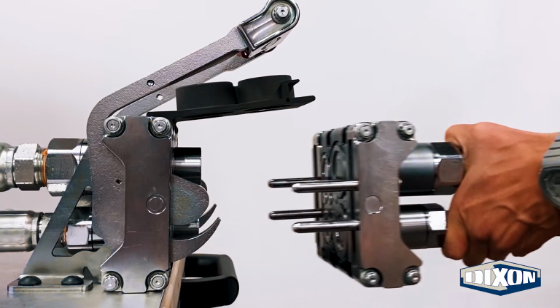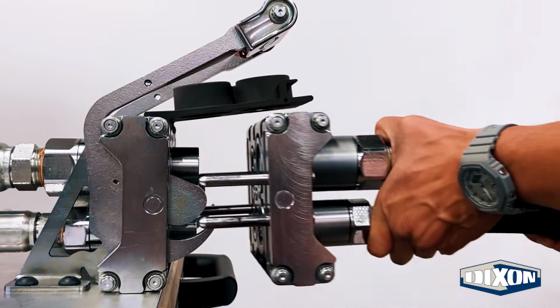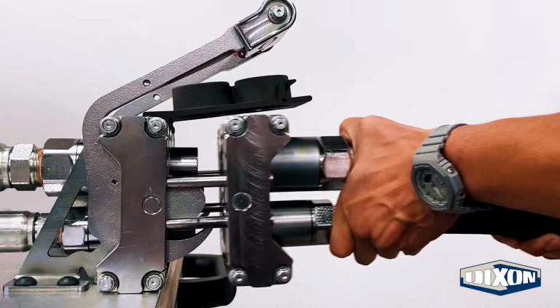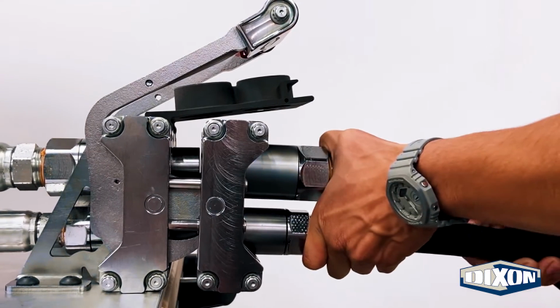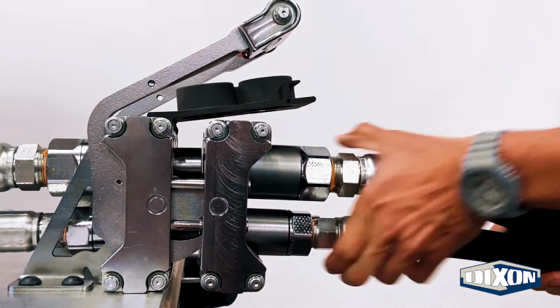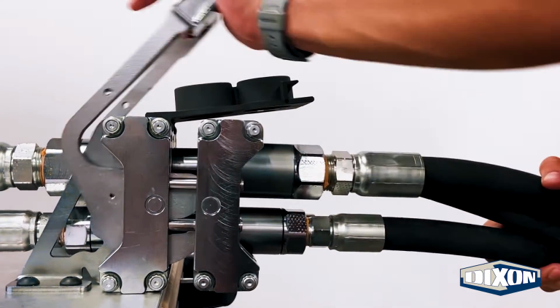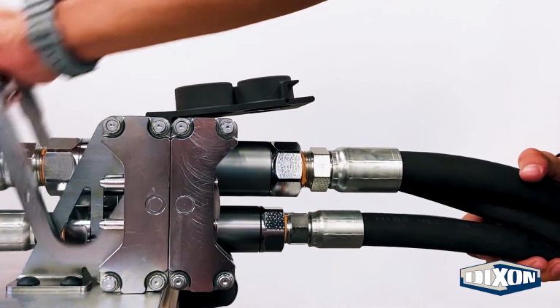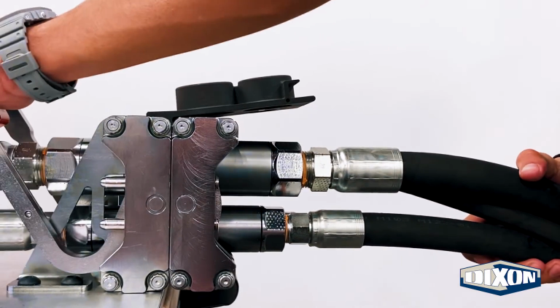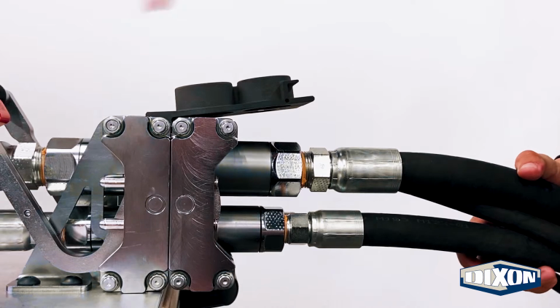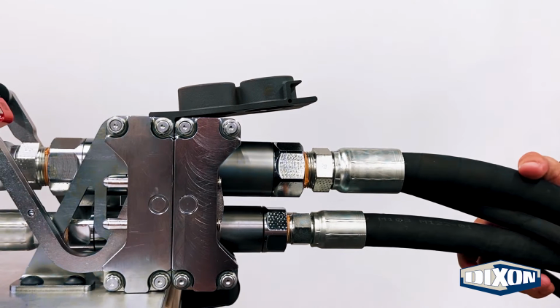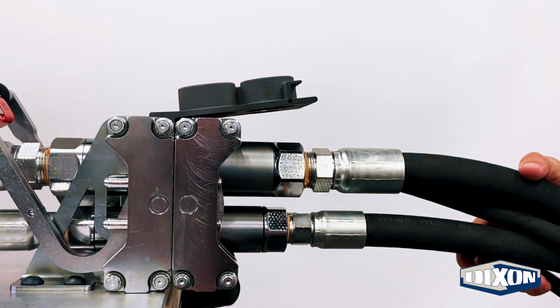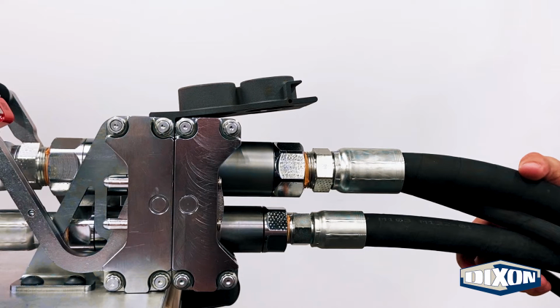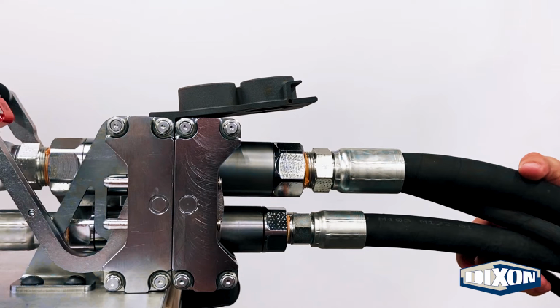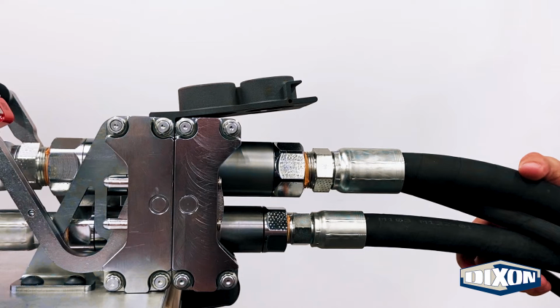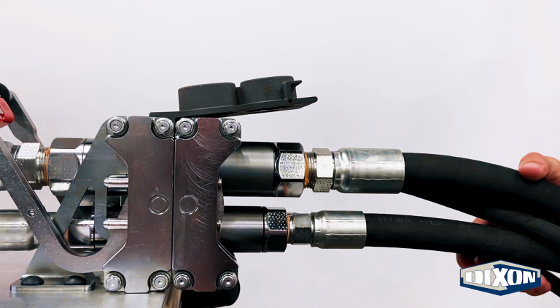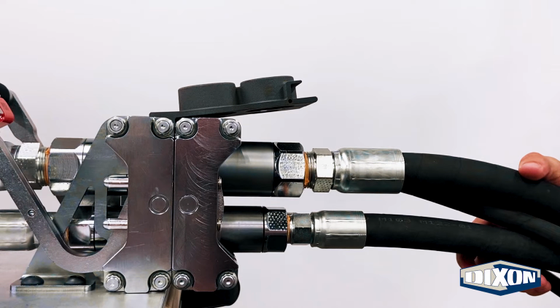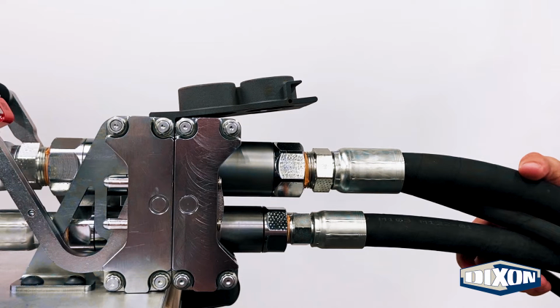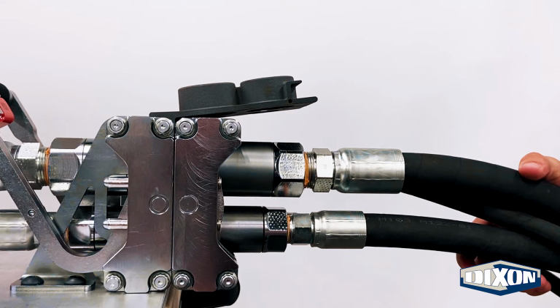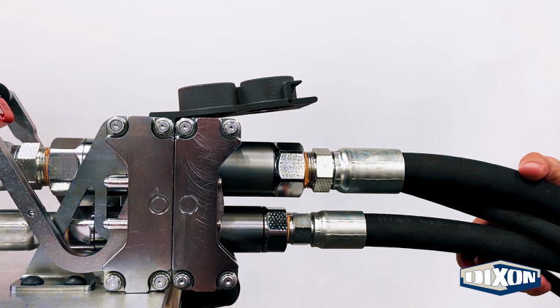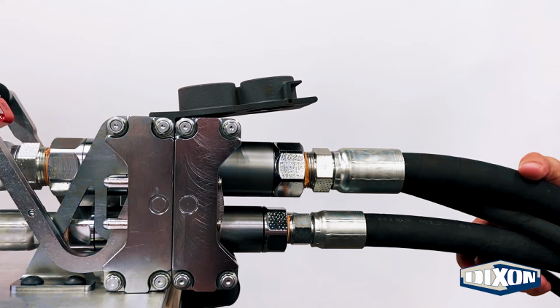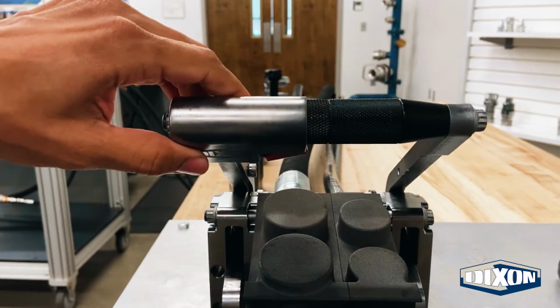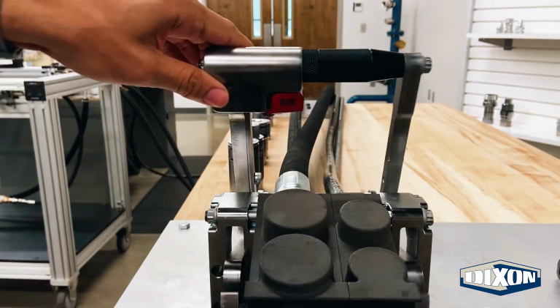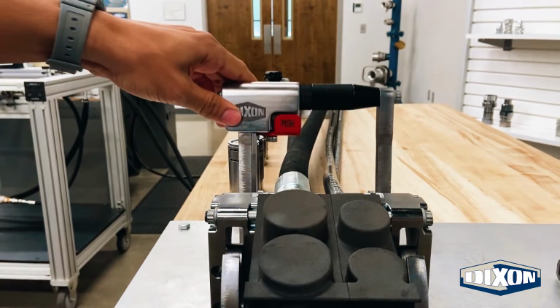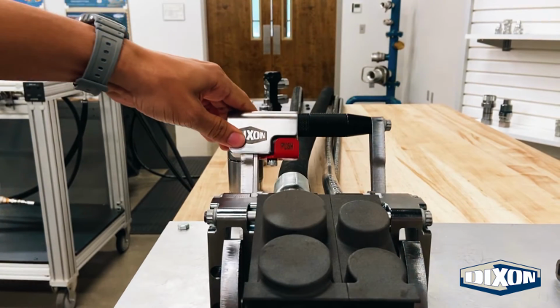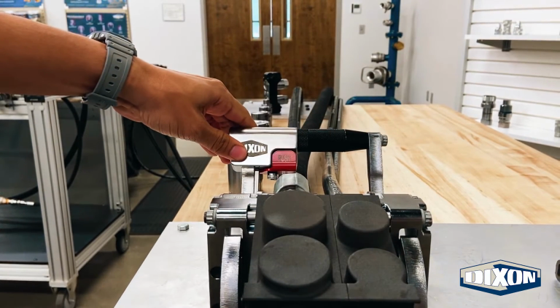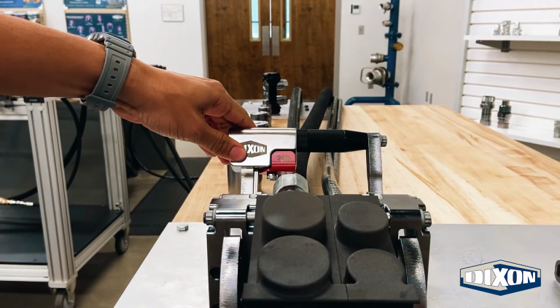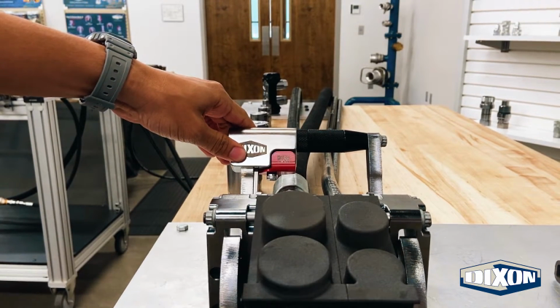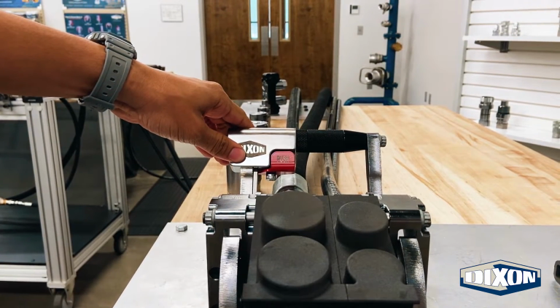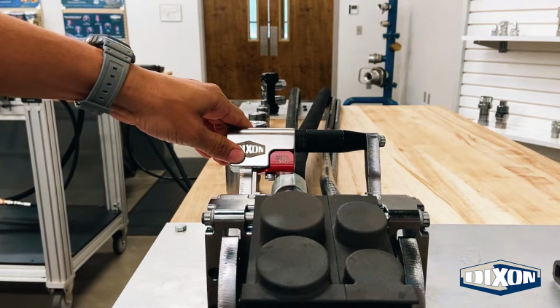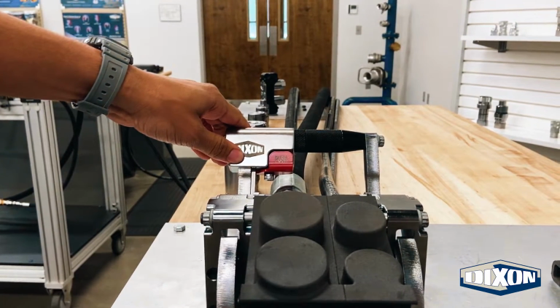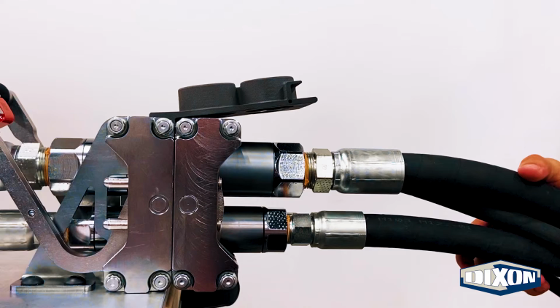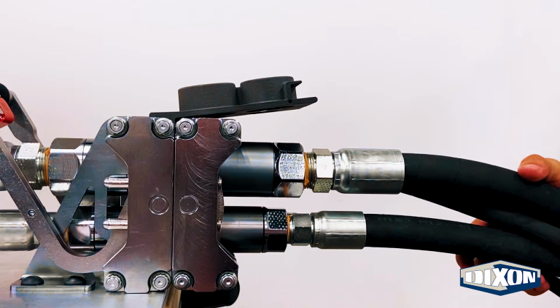Once aligned, the mobile half is inserted into the fixed half by pushing the engagement handle back. This activates a cam-style latch mechanism for secure retention. Push the handle until the red button indicates a full connection. This connection is simple and safe.